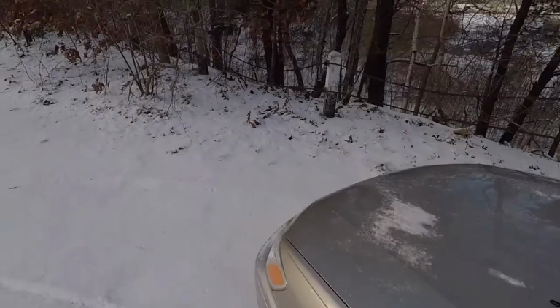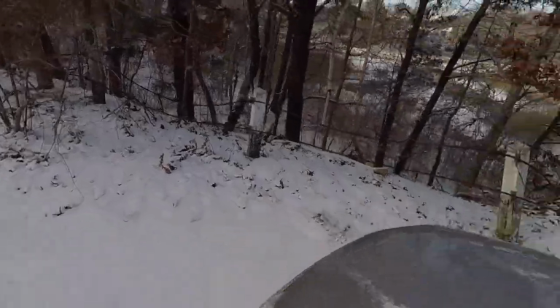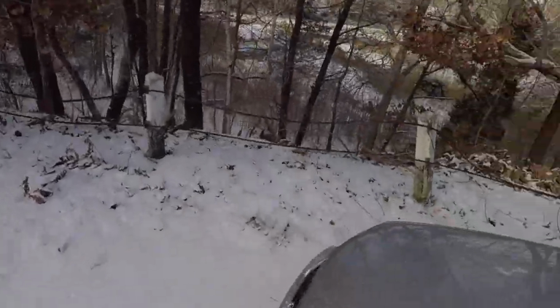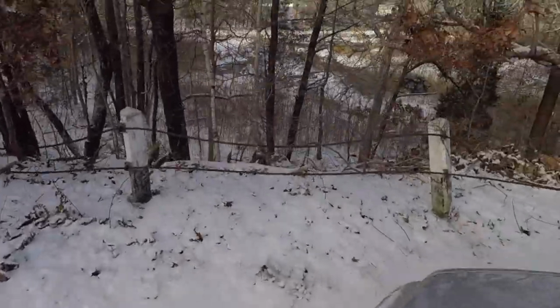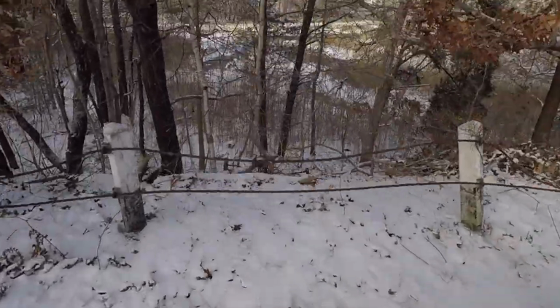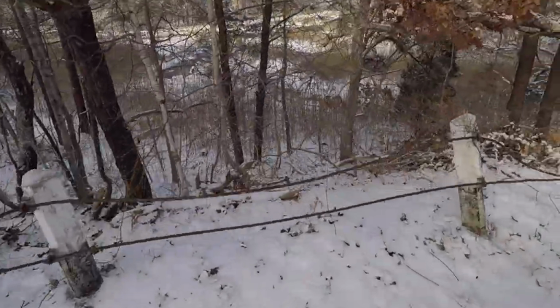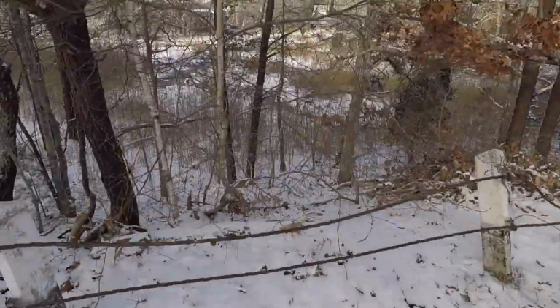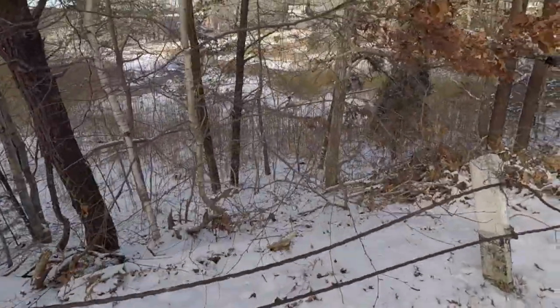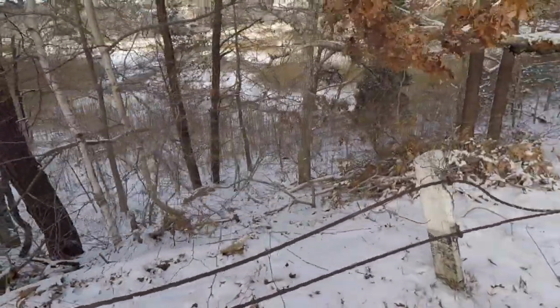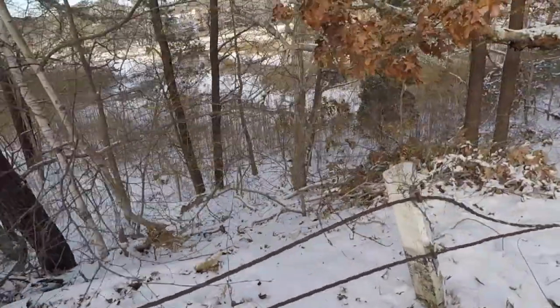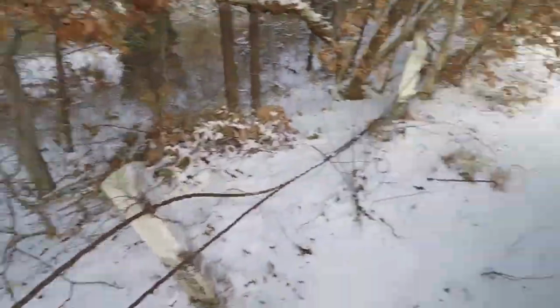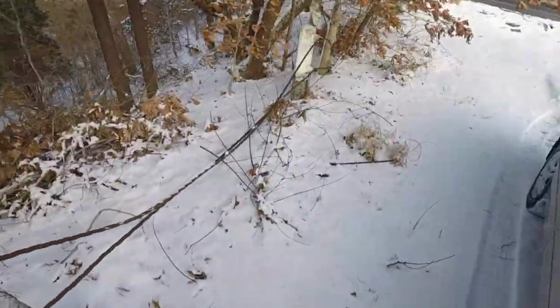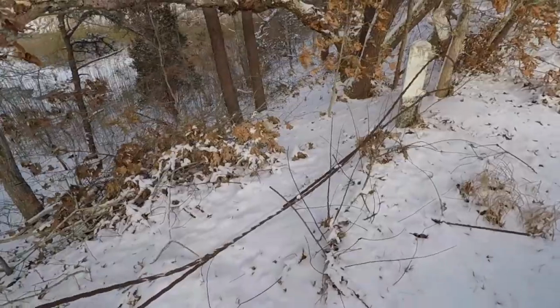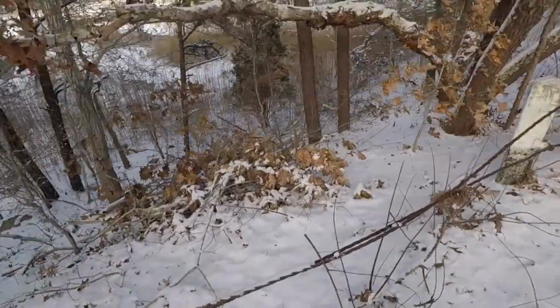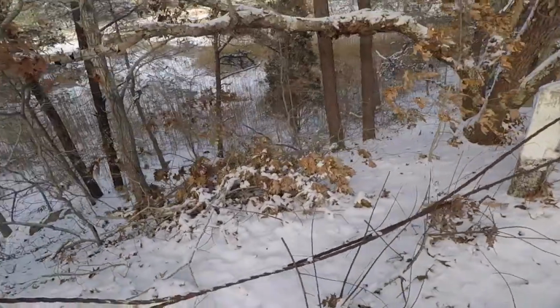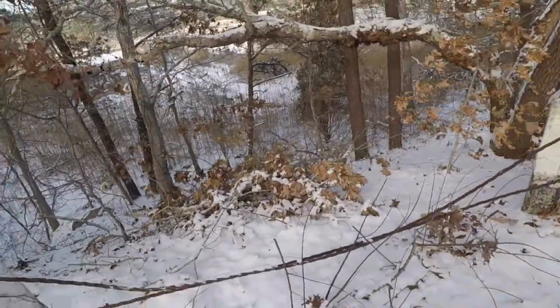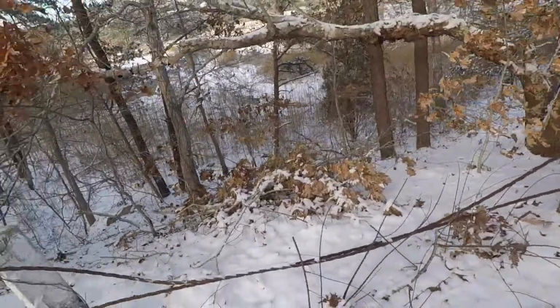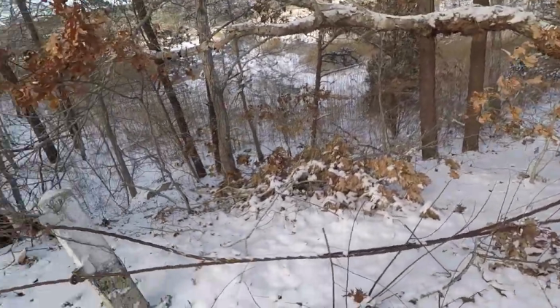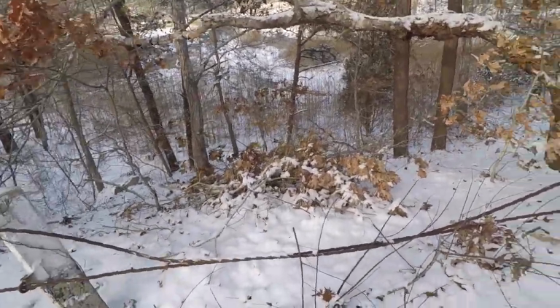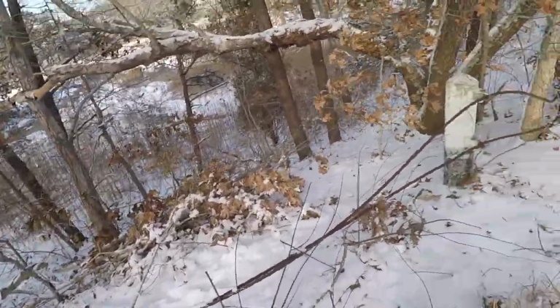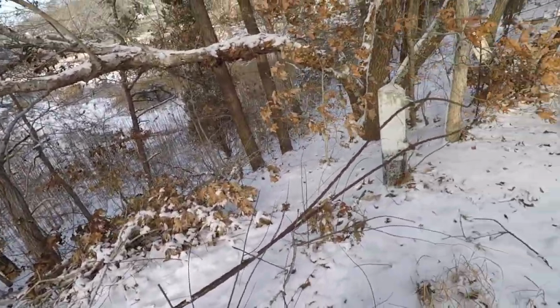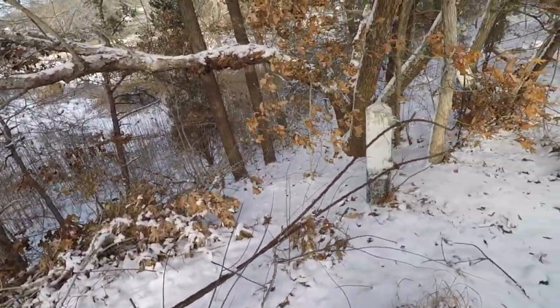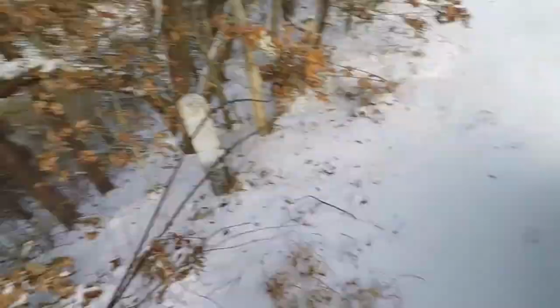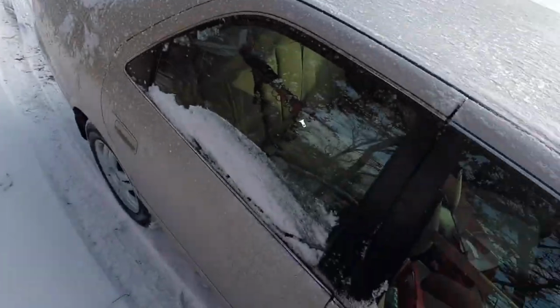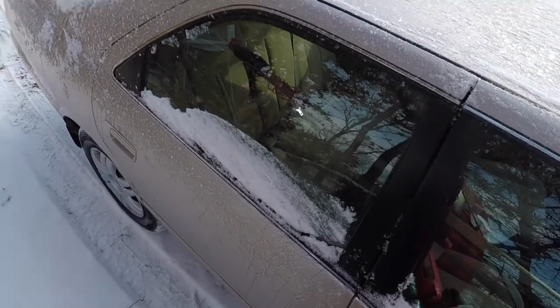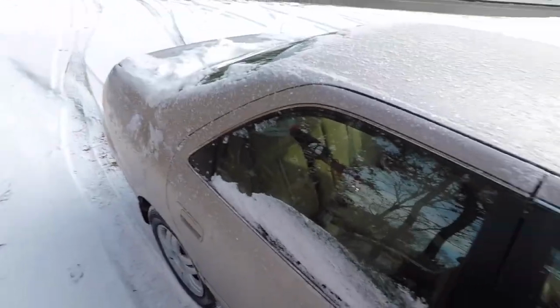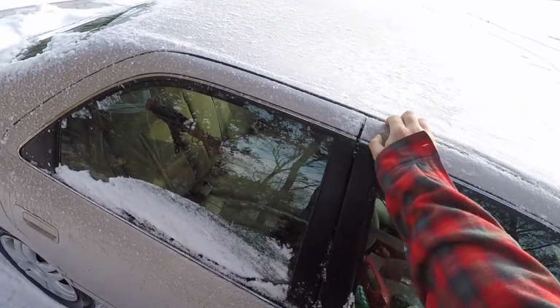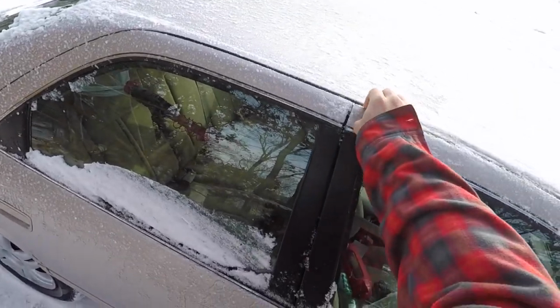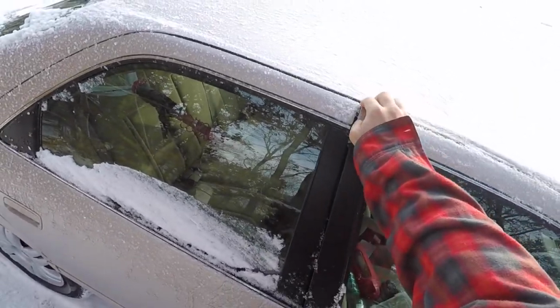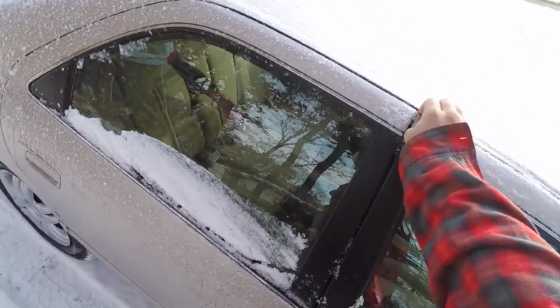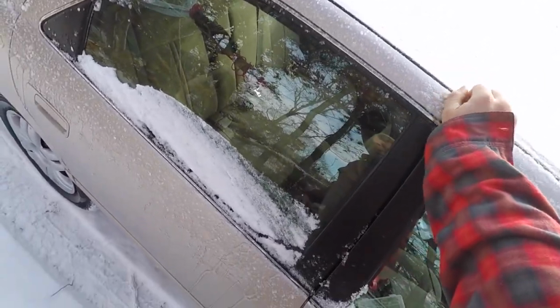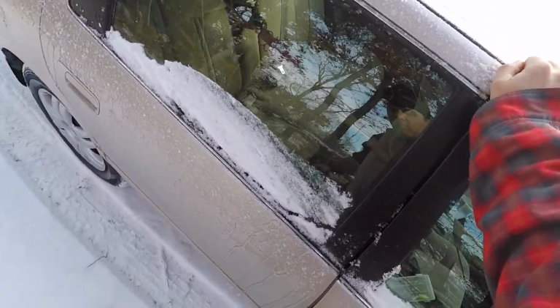Alright, we just got here. Right there you can see that's the saltwater marsh, just a little creek, and at the head of it is that pond we're gonna fish — as soon as I can unfreeze my door.